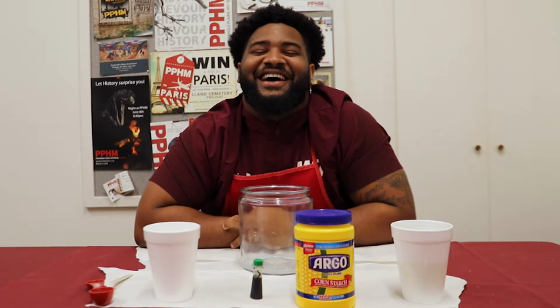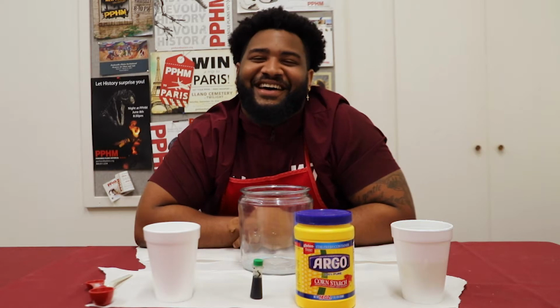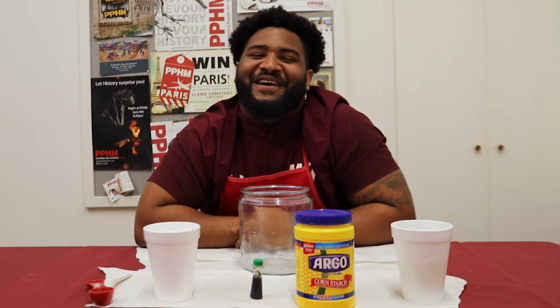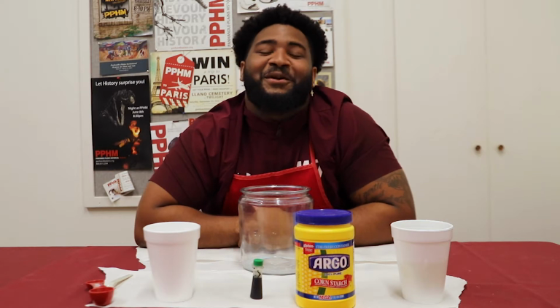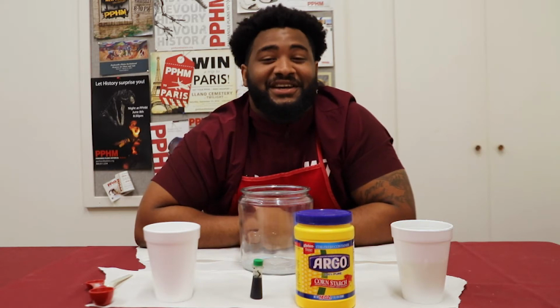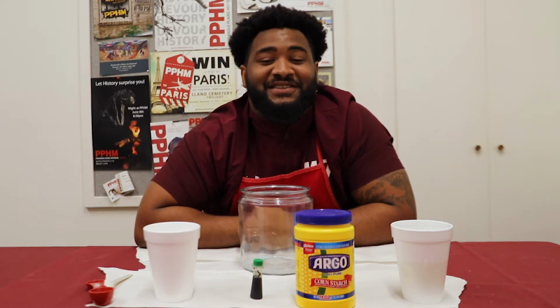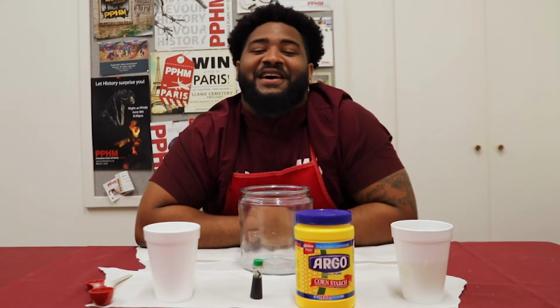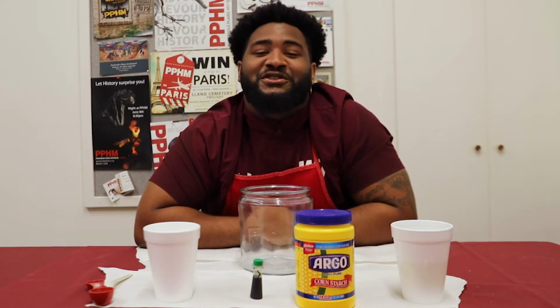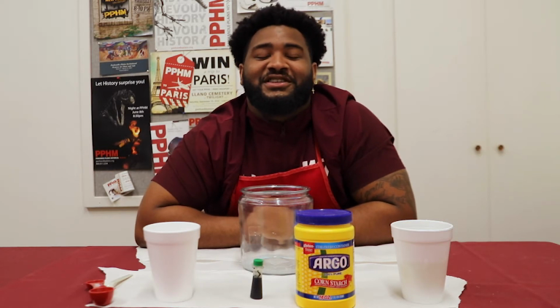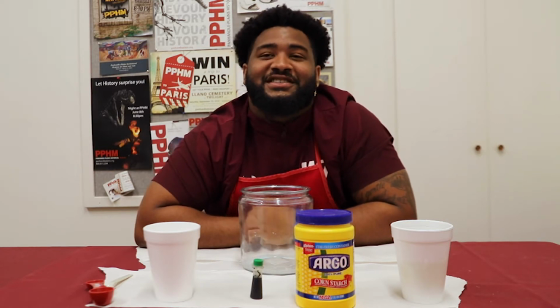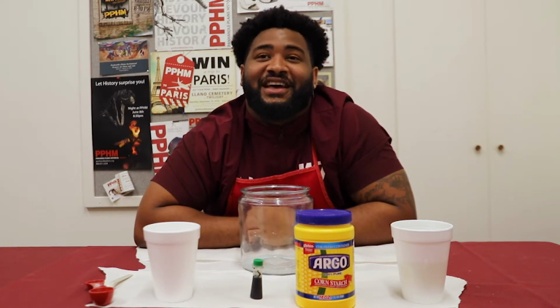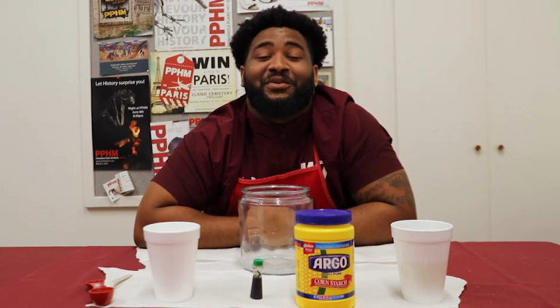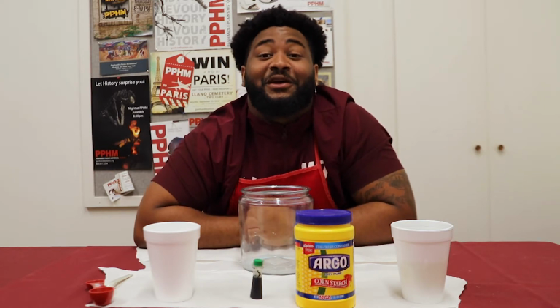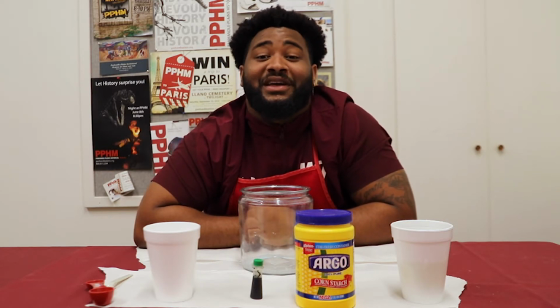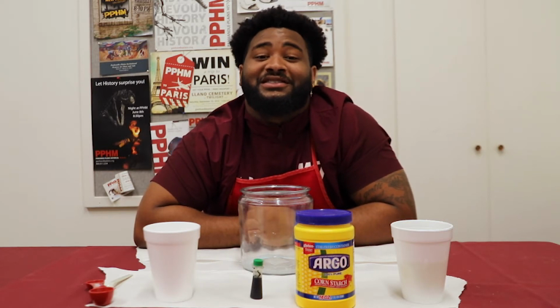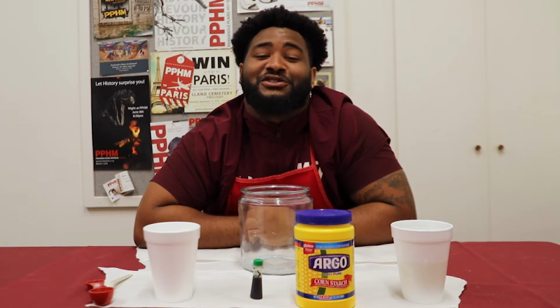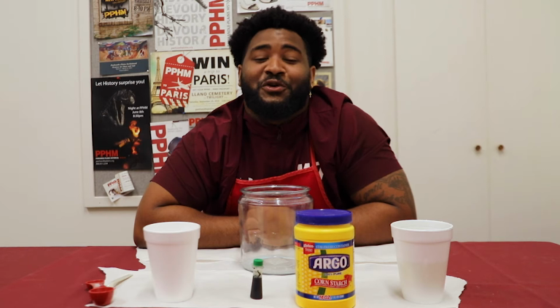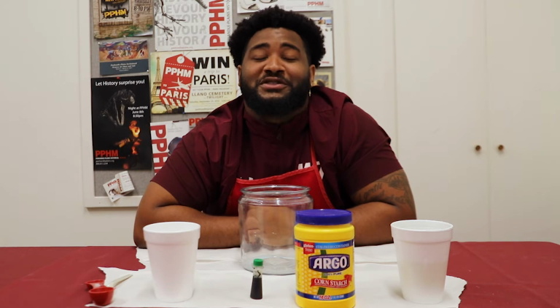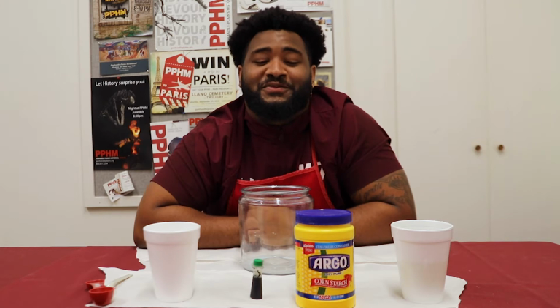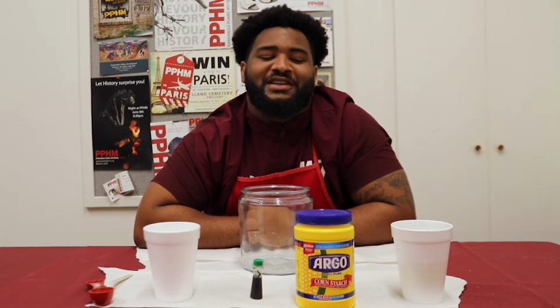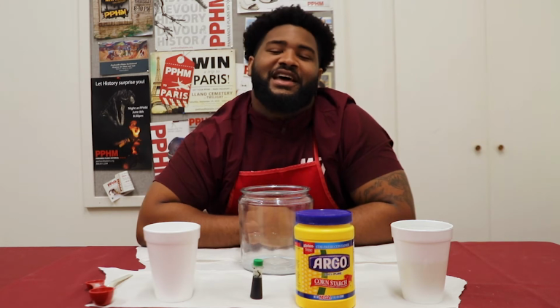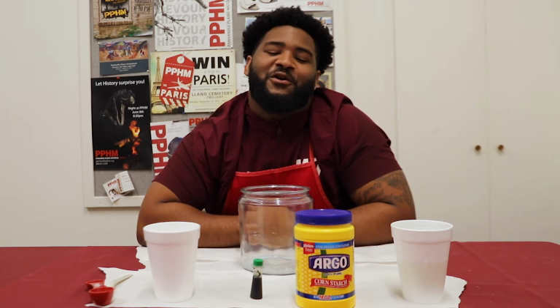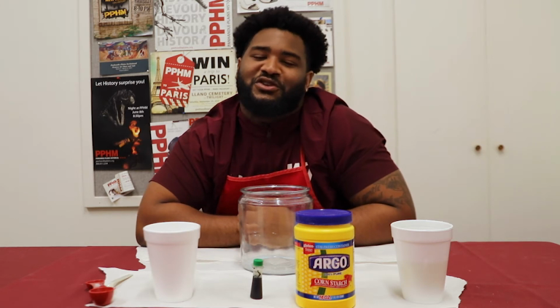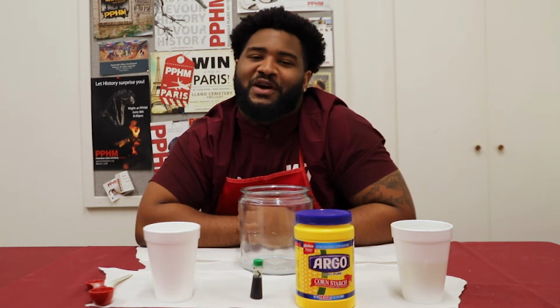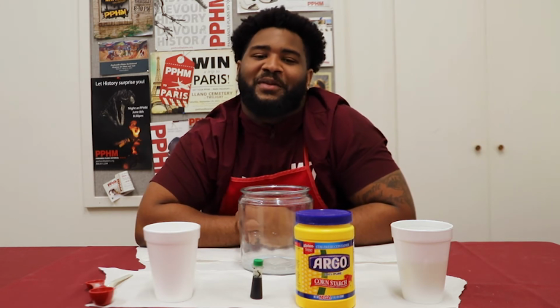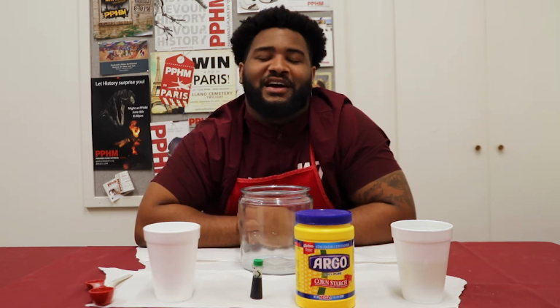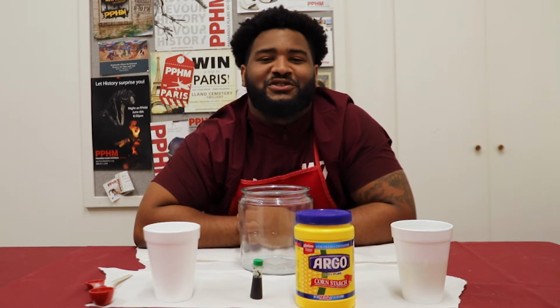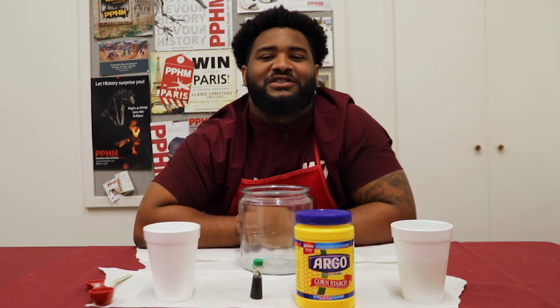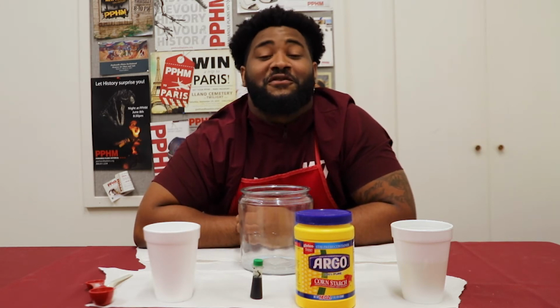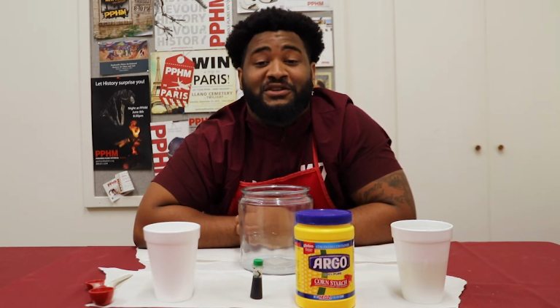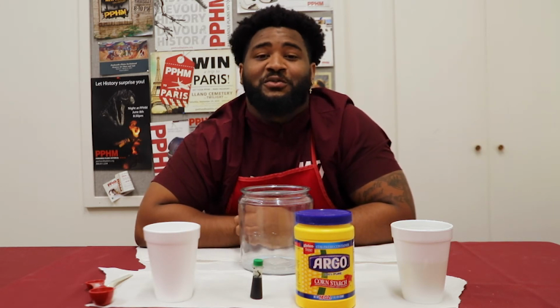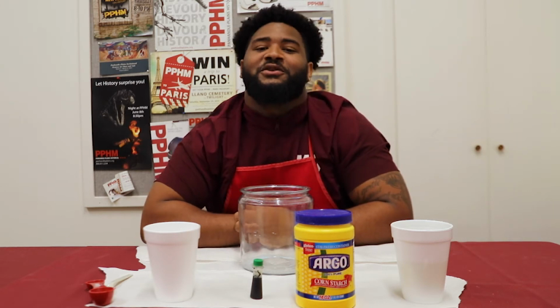Hi, I'm Jalen. I'm a student assistant at the Panadal Plains Historical Museum. Today, I will be showing you how to make Dr. Seuss' famous blue black gold.